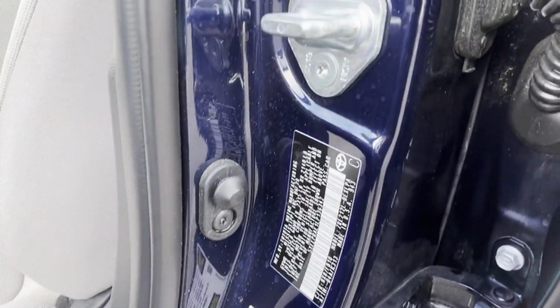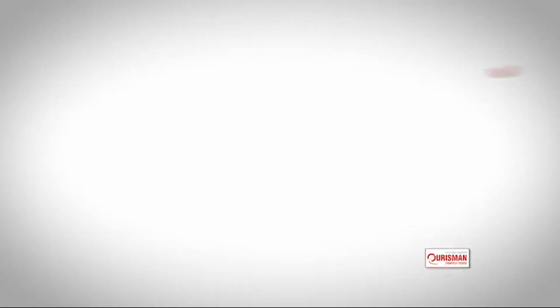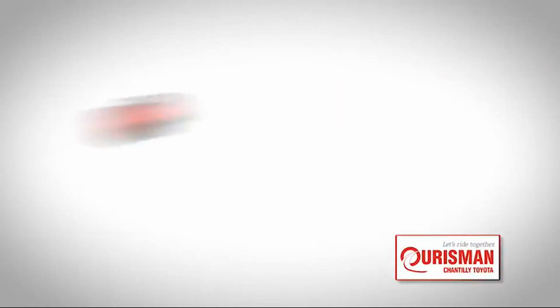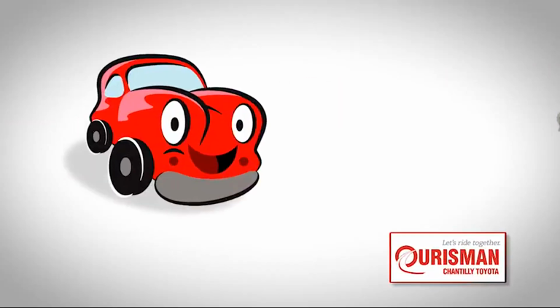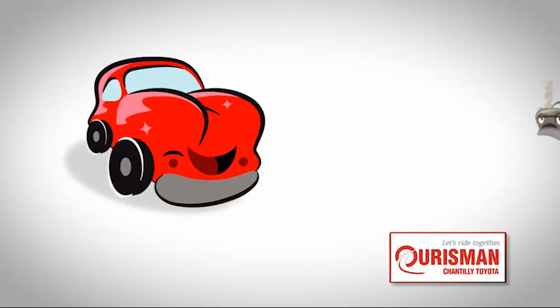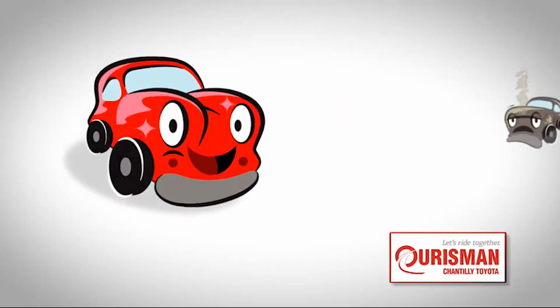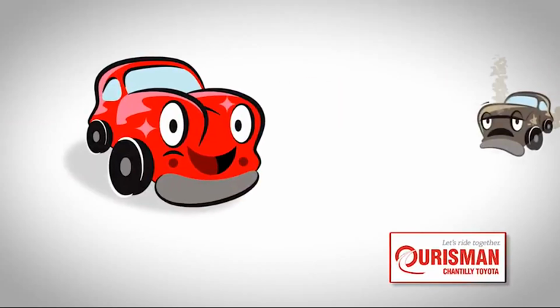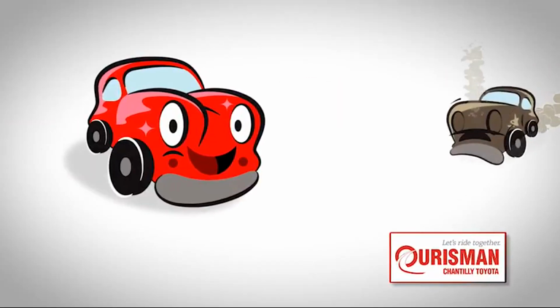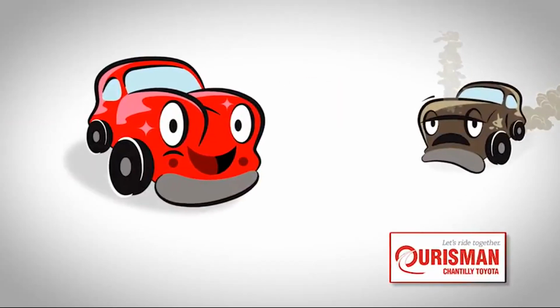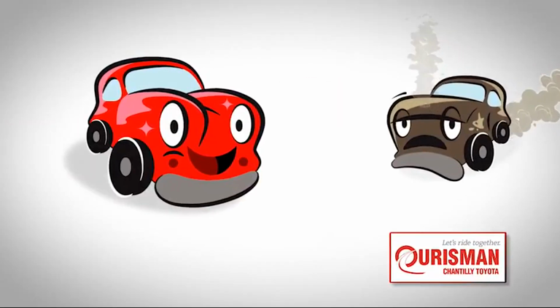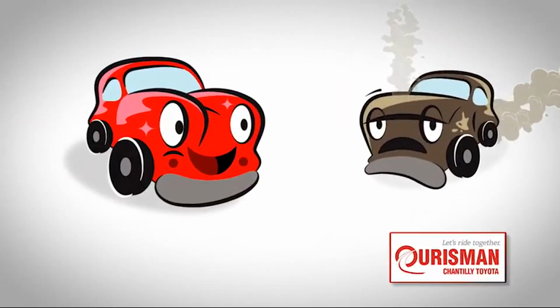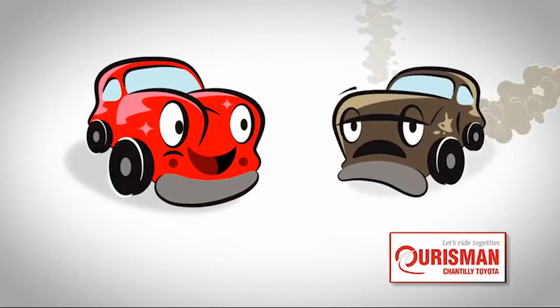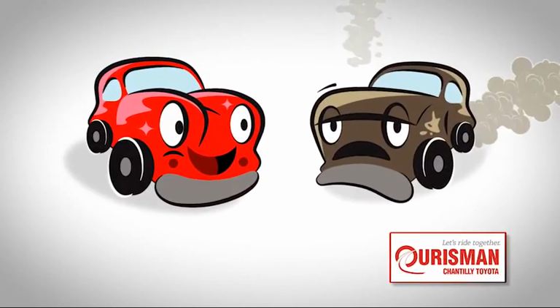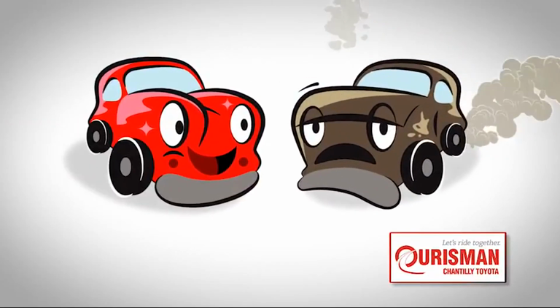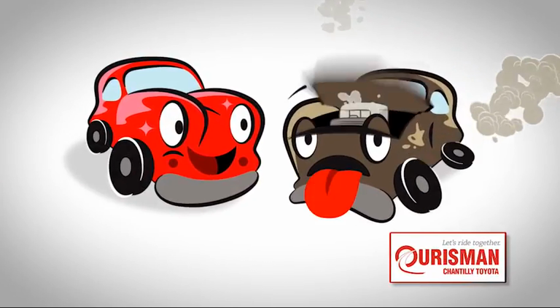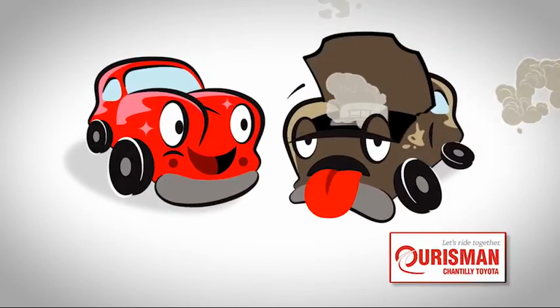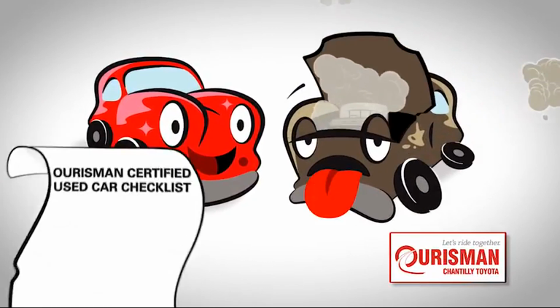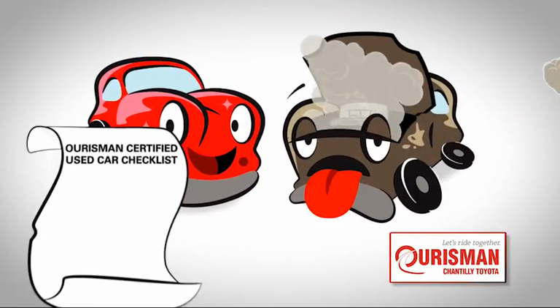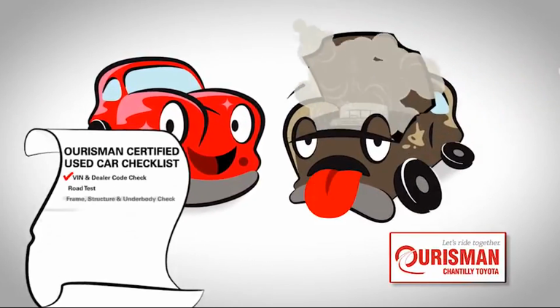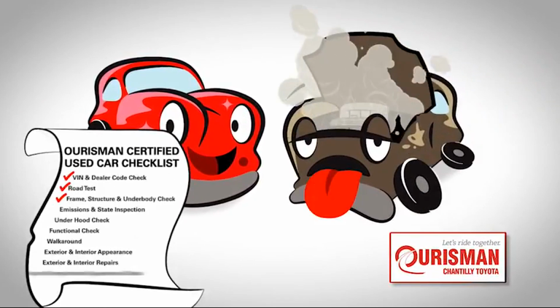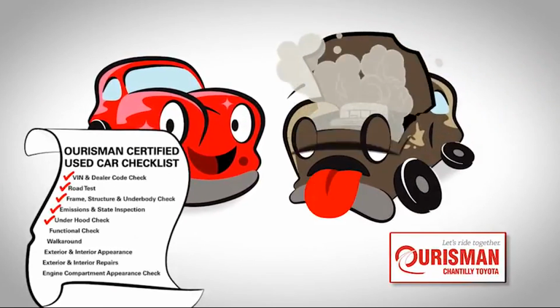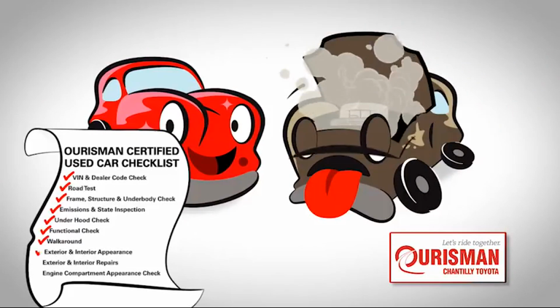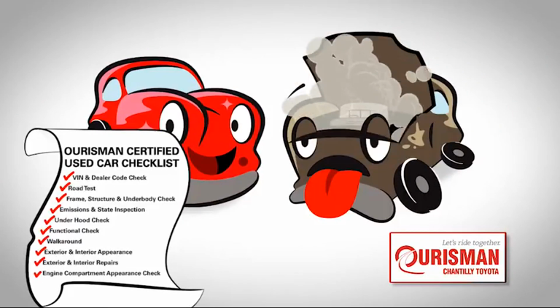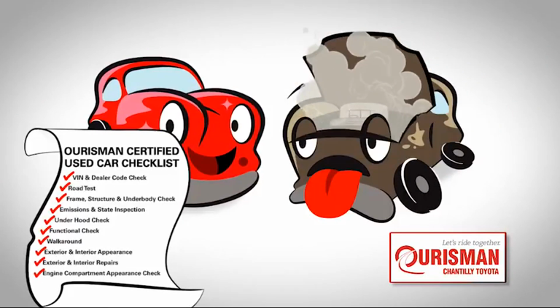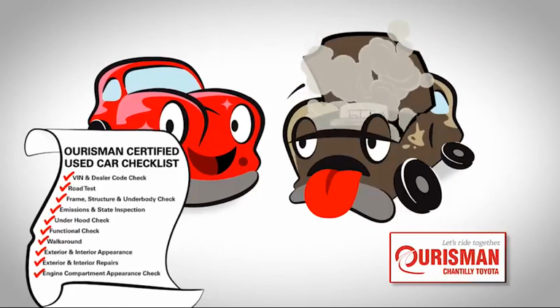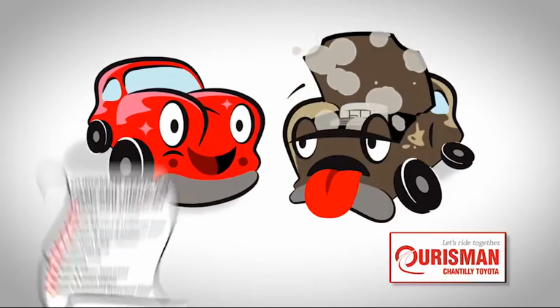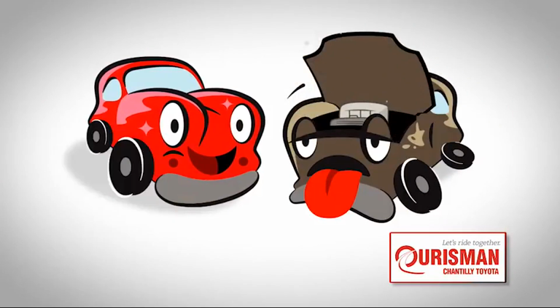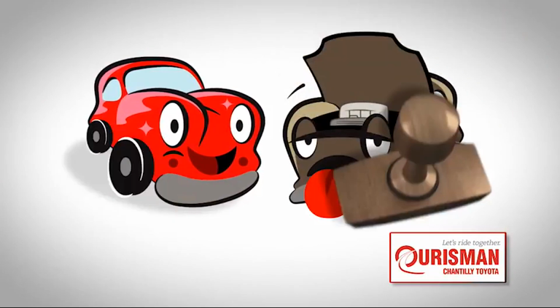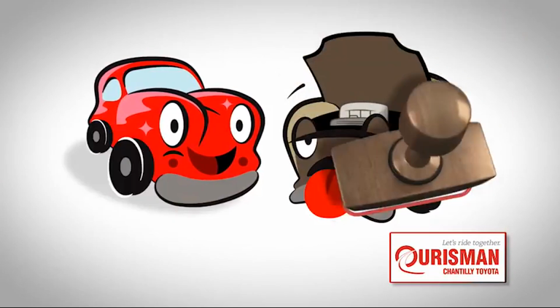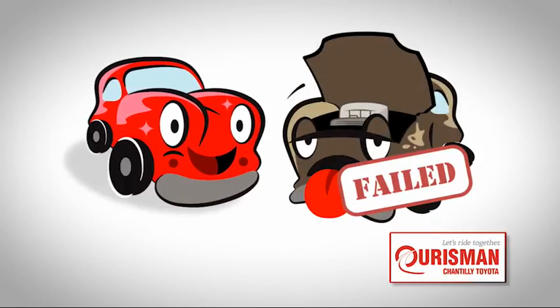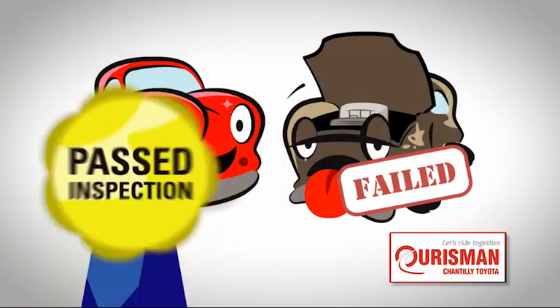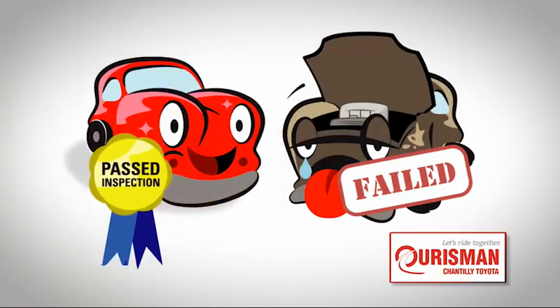Not just any vehicle makes it onto an Orsman used car lot. Each one undergoes a rigorous process. If it doesn't pass, it doesn't join our family.